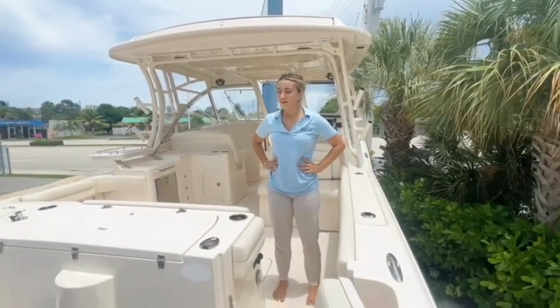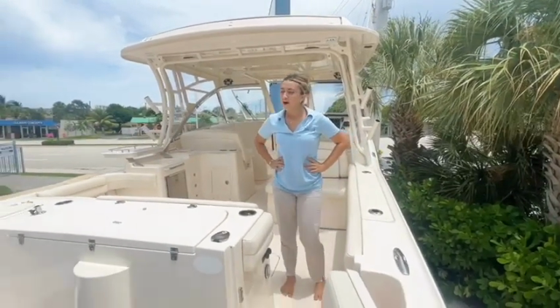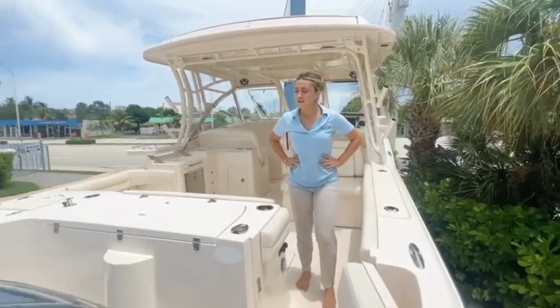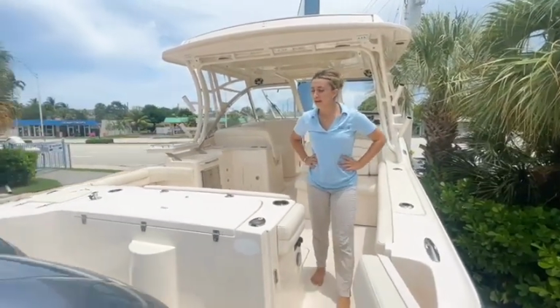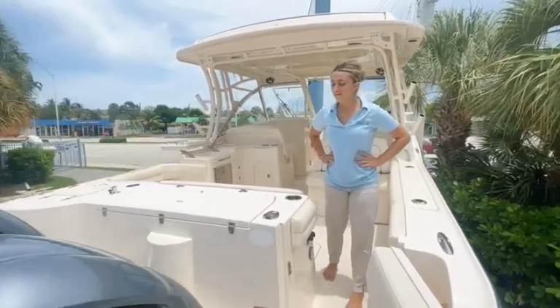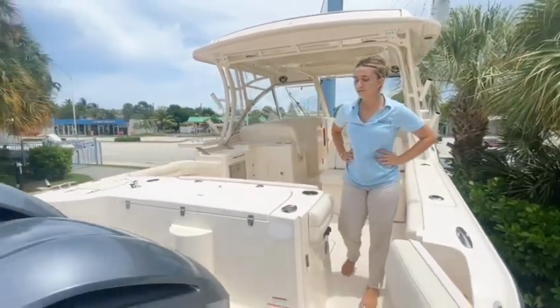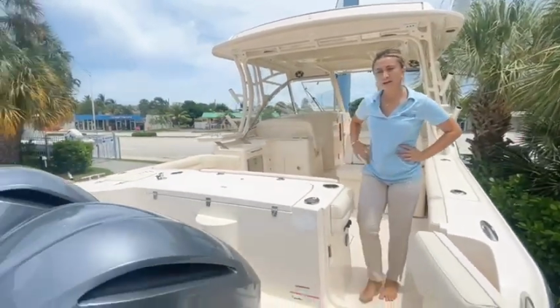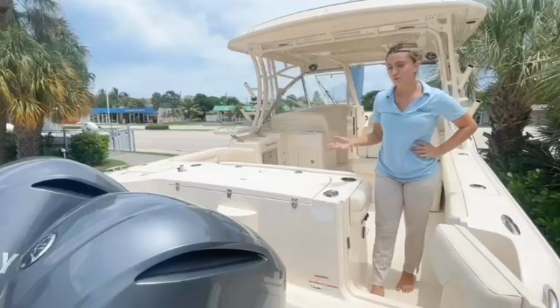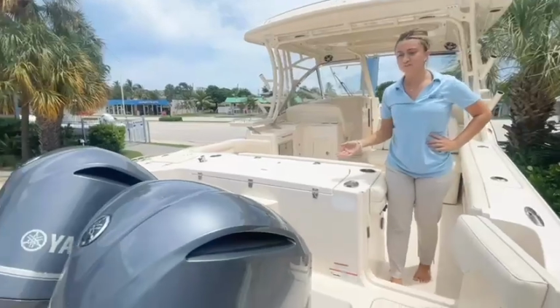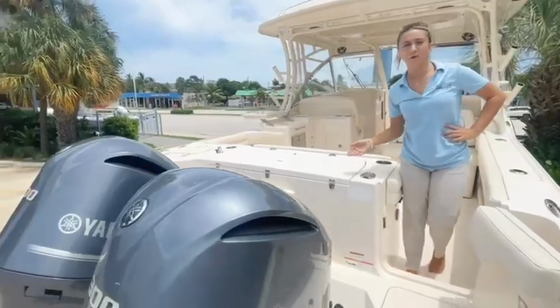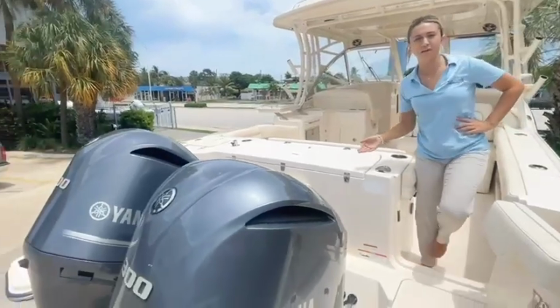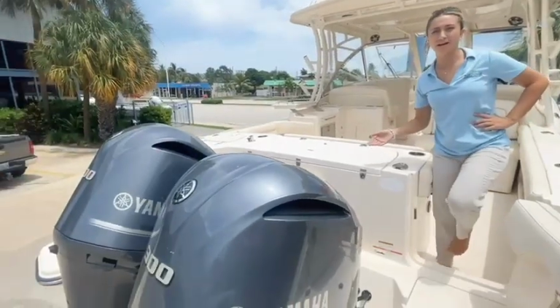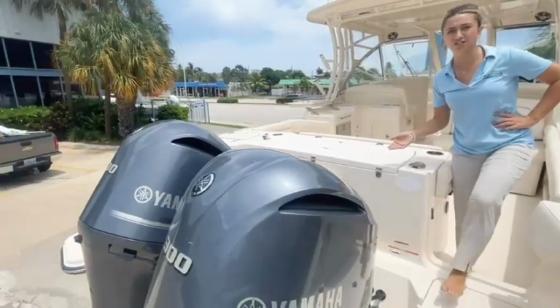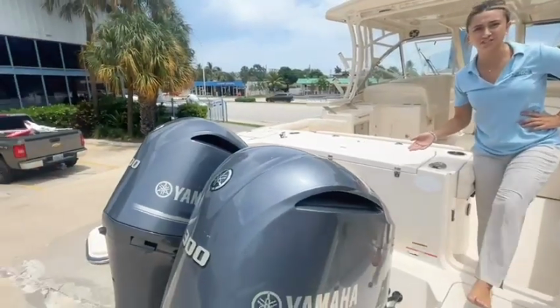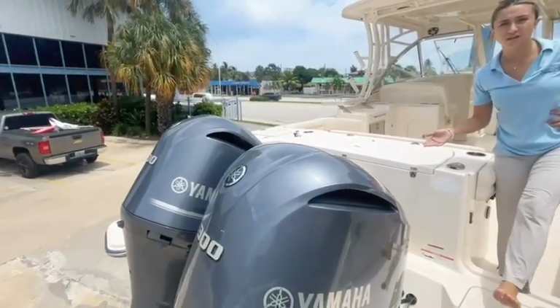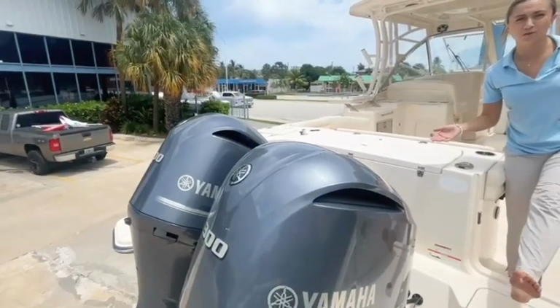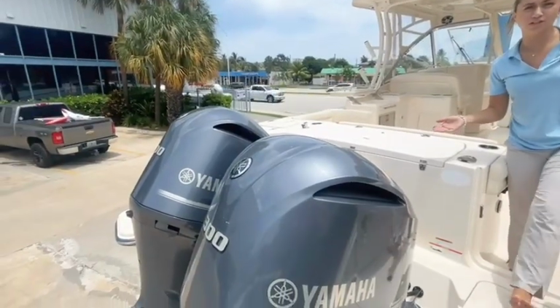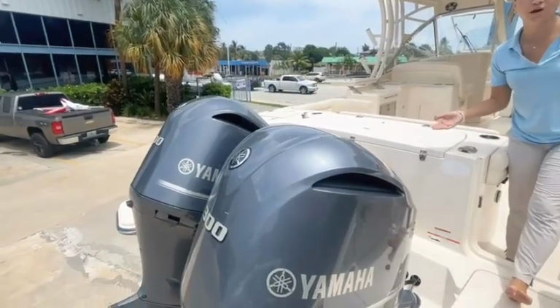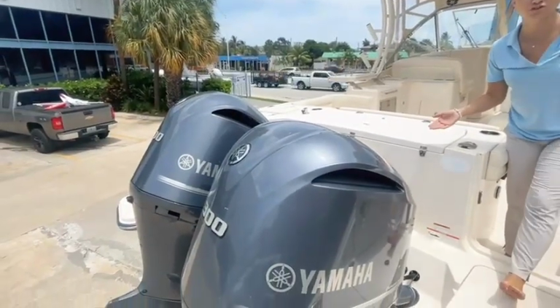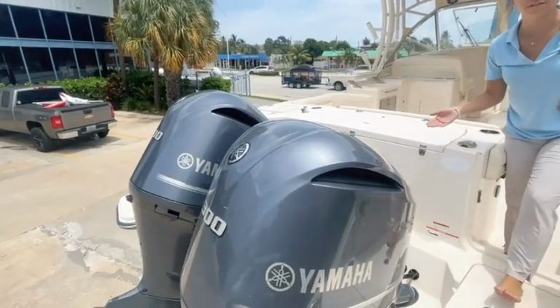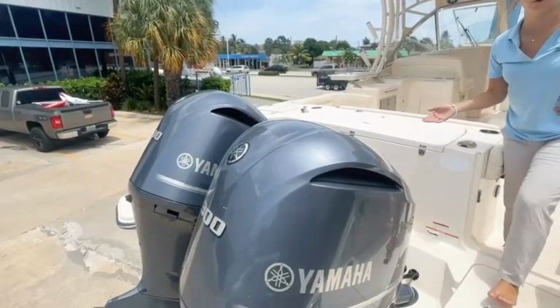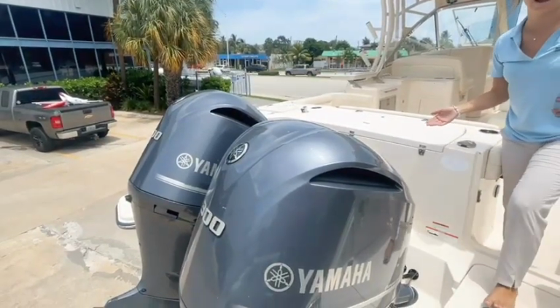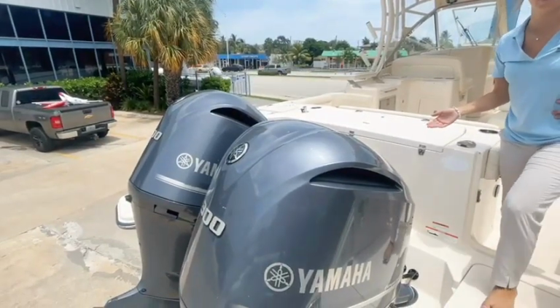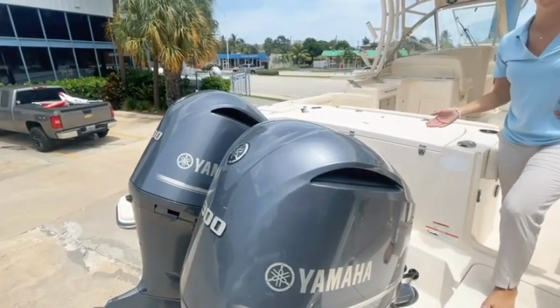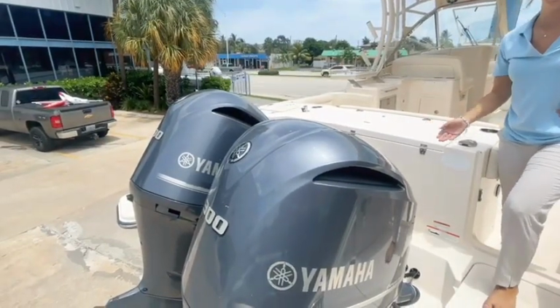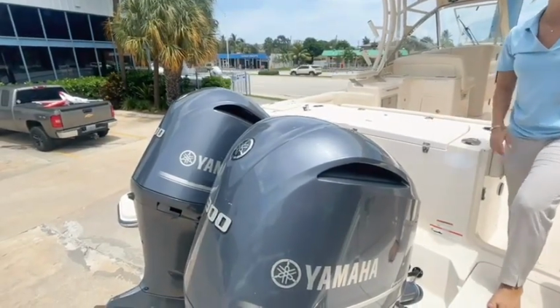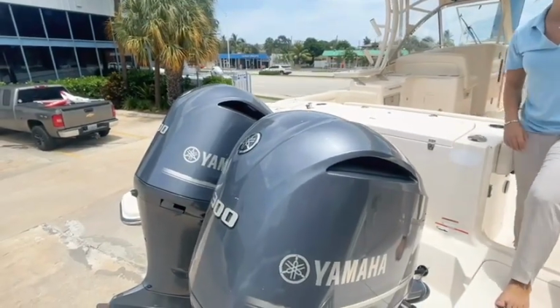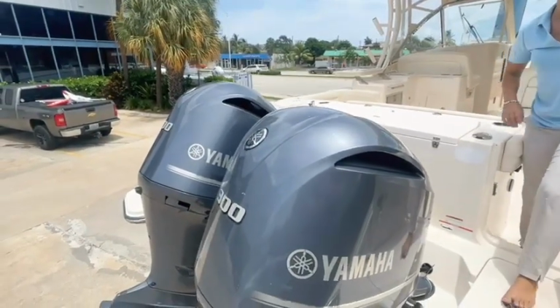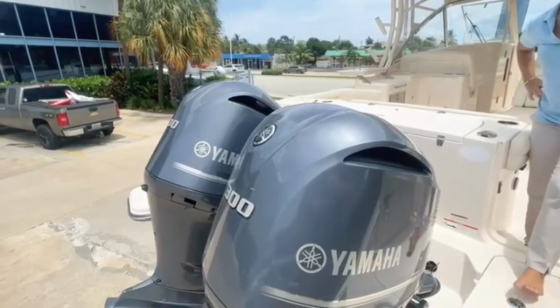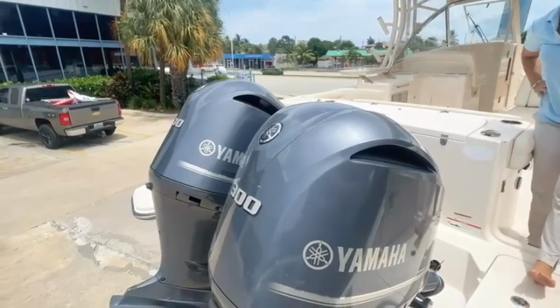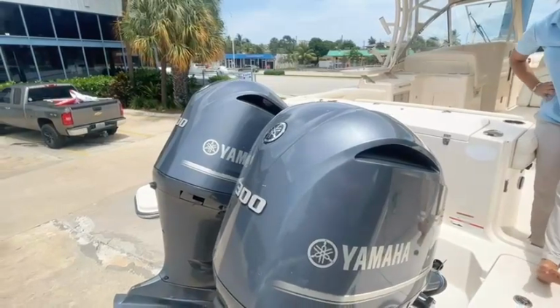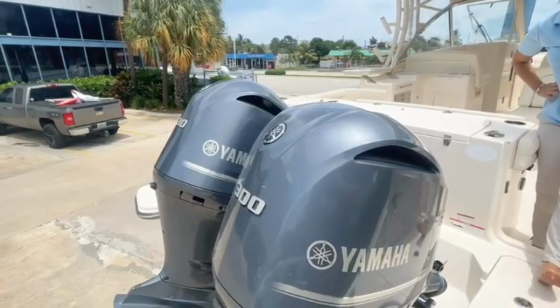Over here we have our 300 horsepower Yamaha engines with only 254 hours and a warranty that extends until 2025.